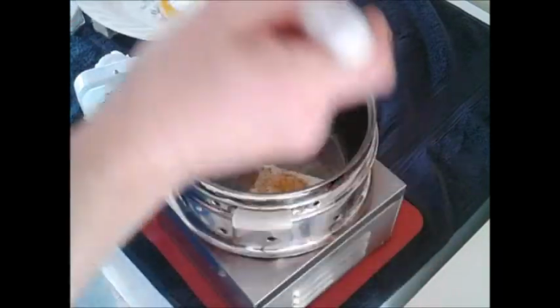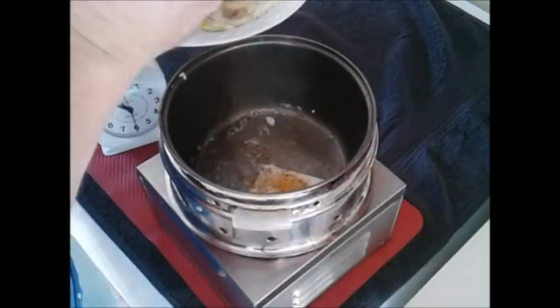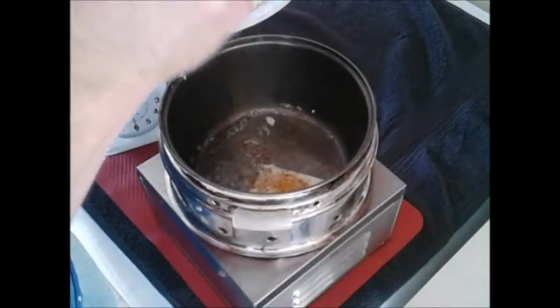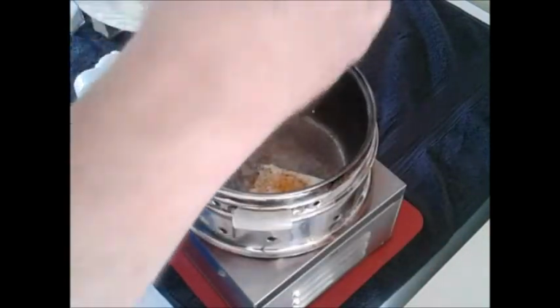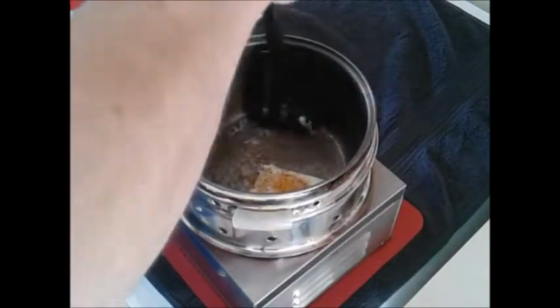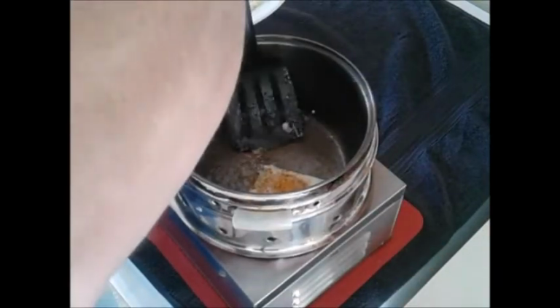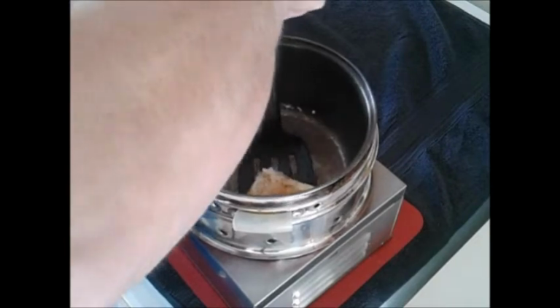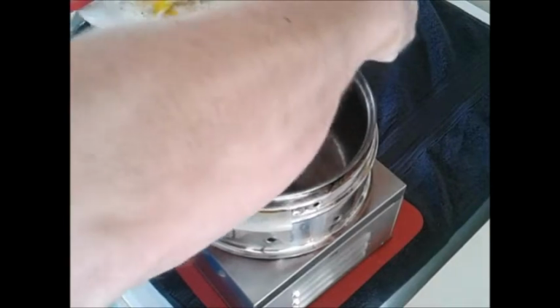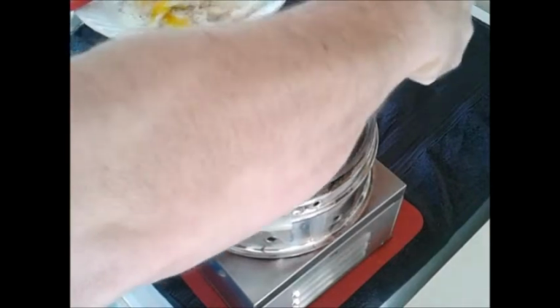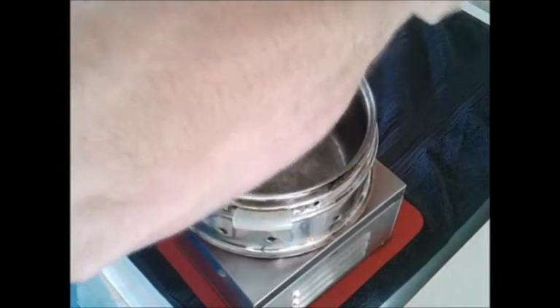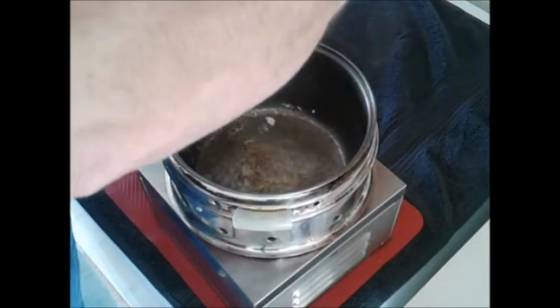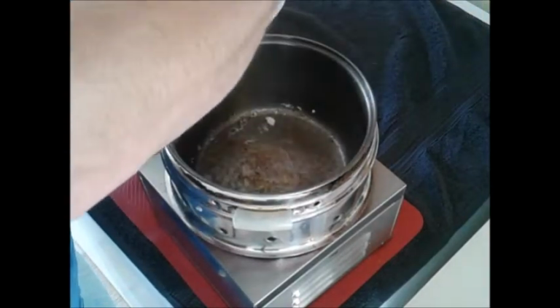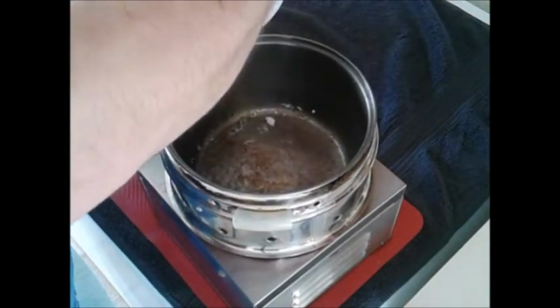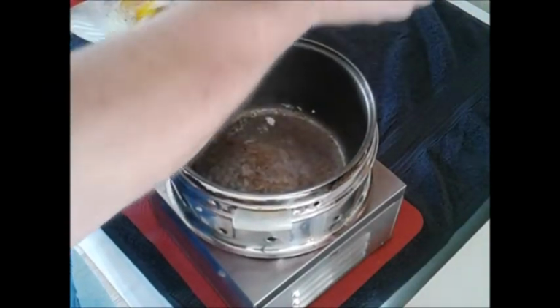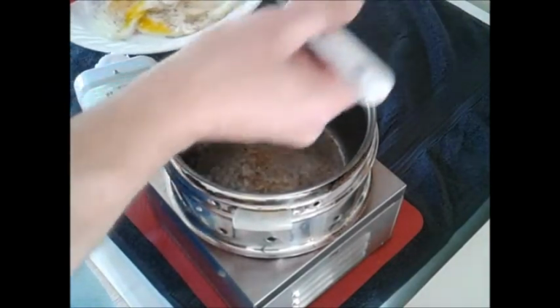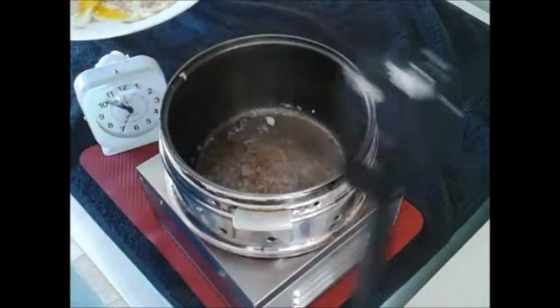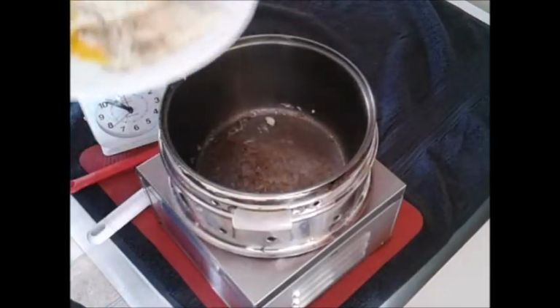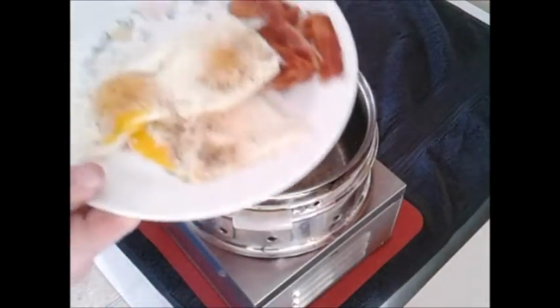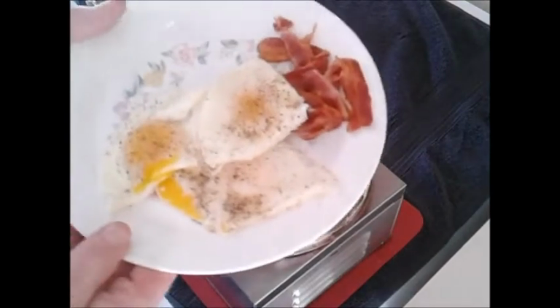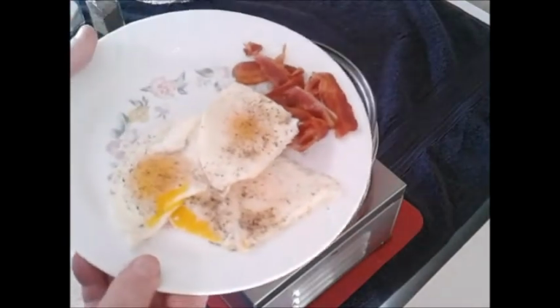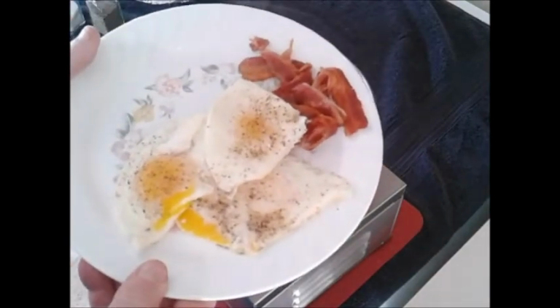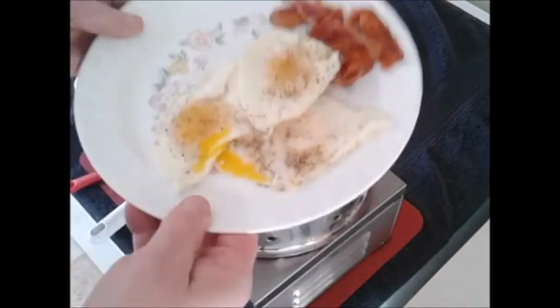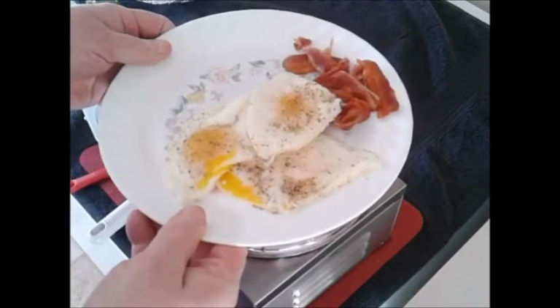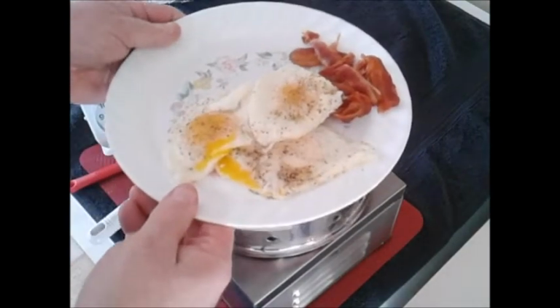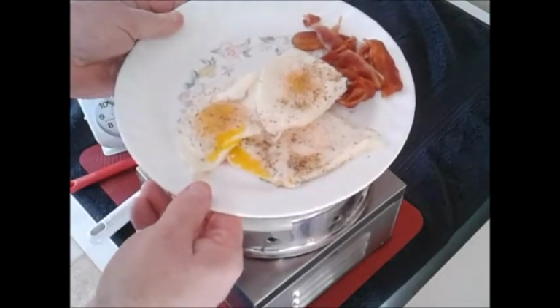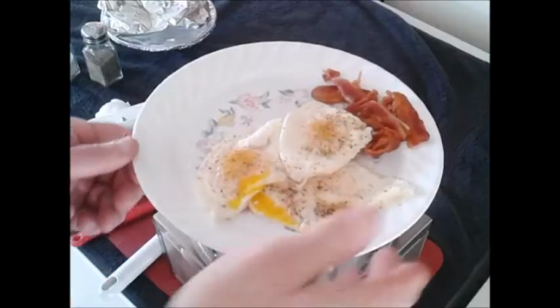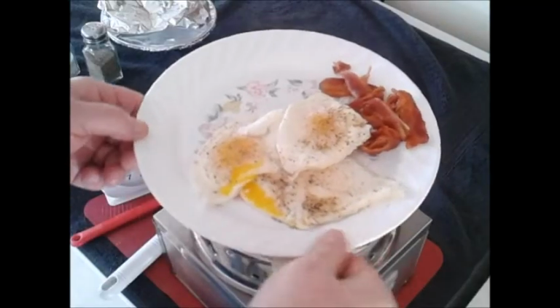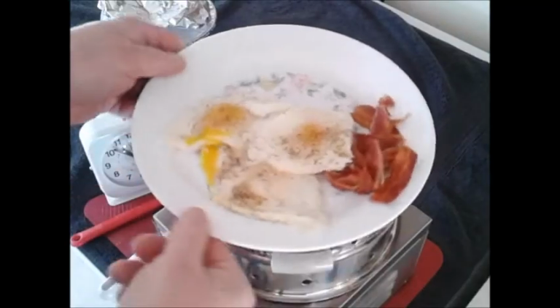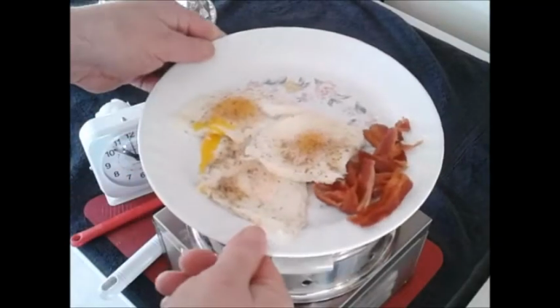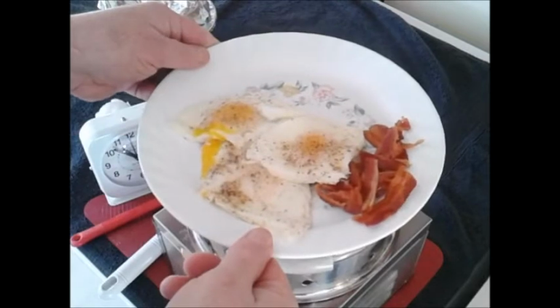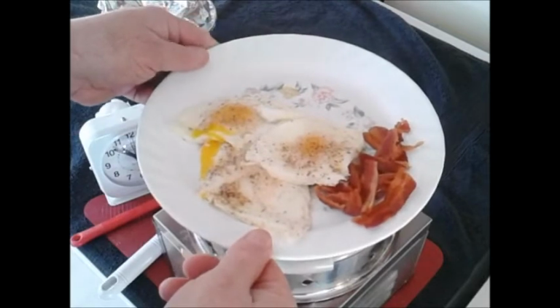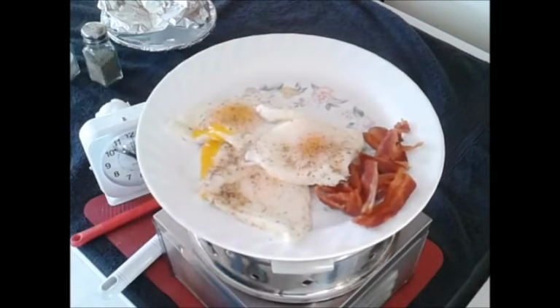Time to cook. Subscribe to my YouTube channel for cooking with candles for a lot of great recipes — easy recipes that you can actually cook on candles. Cooking with candles: if you're doing it faster, you're doing it wrong.